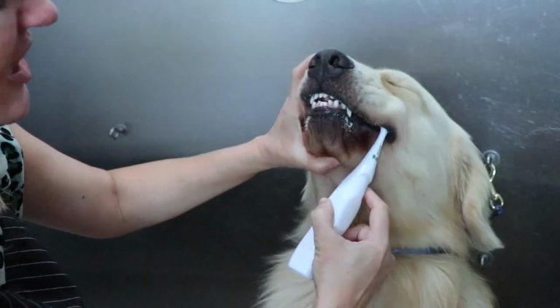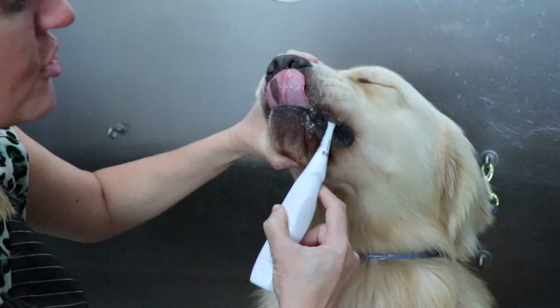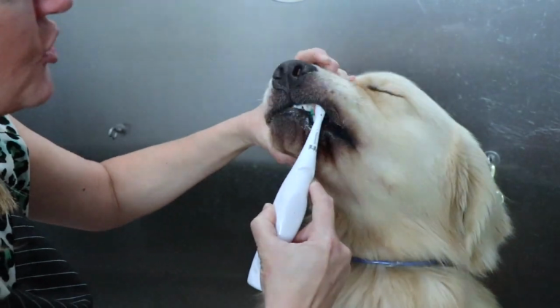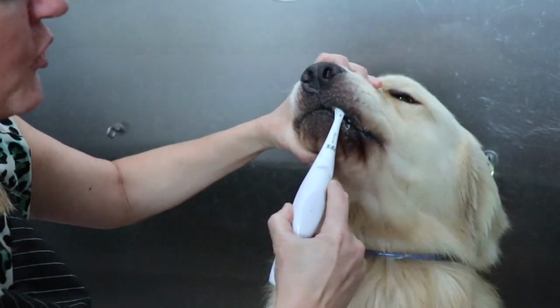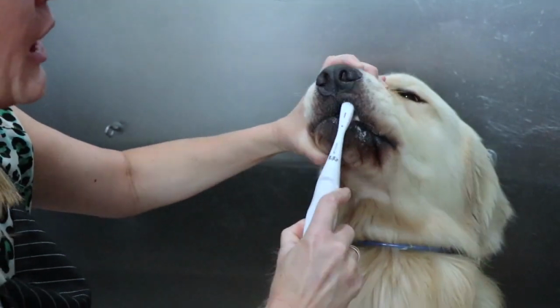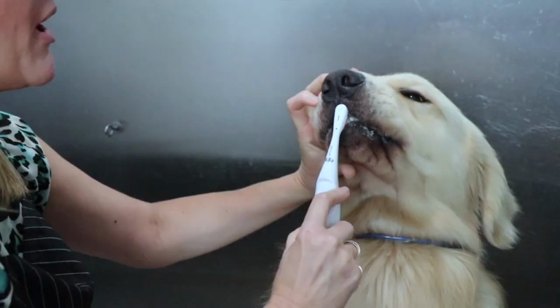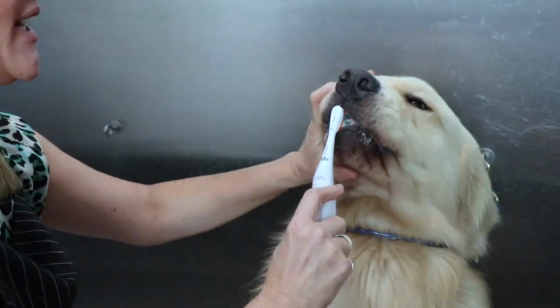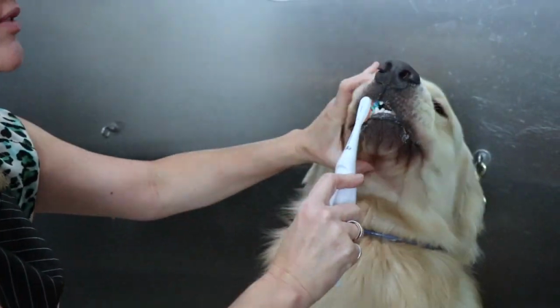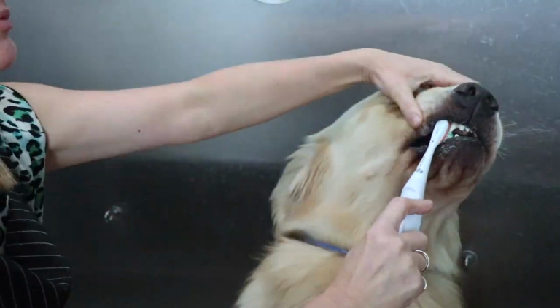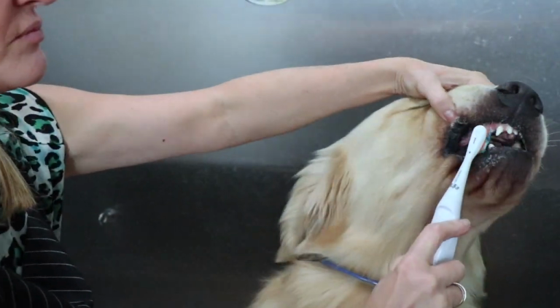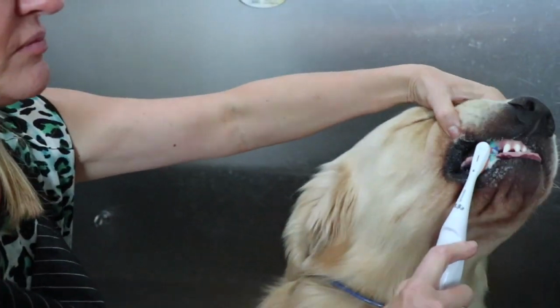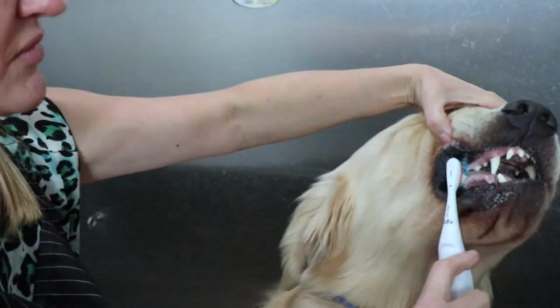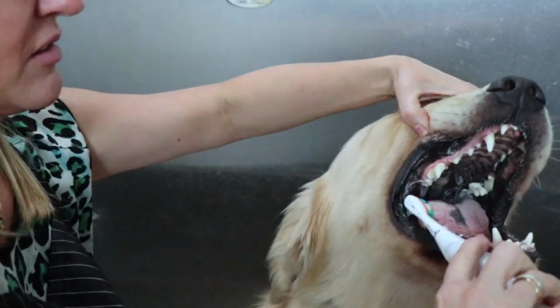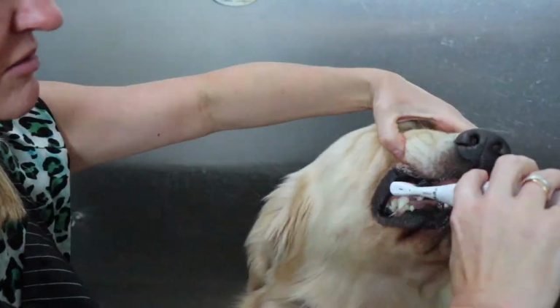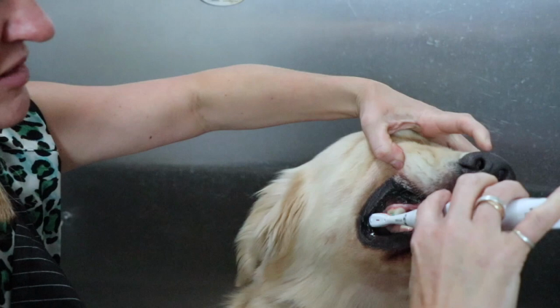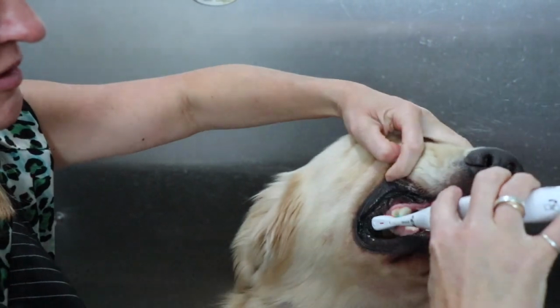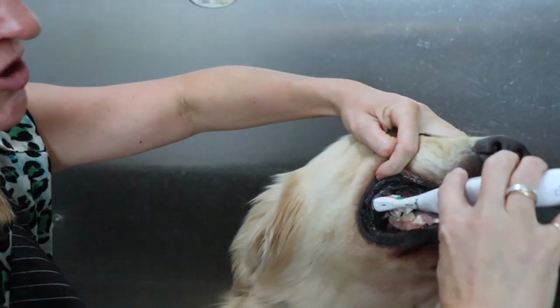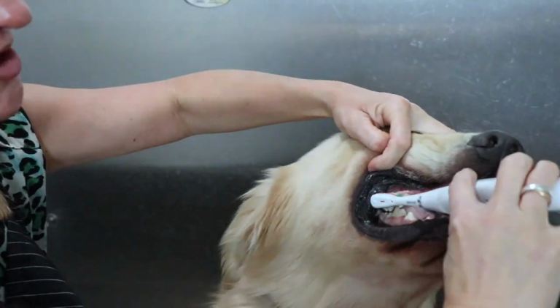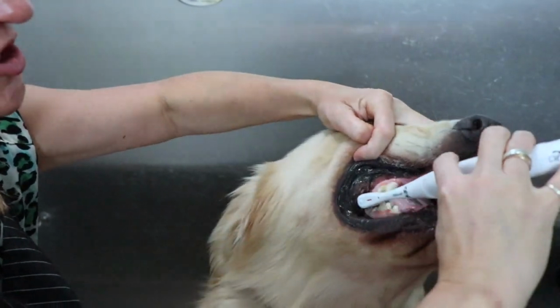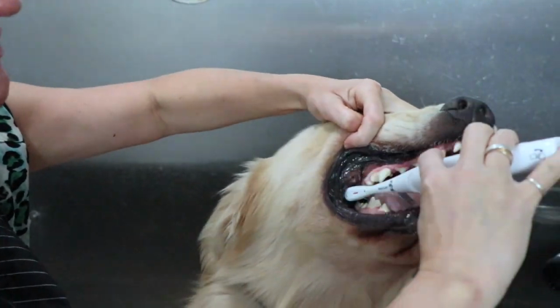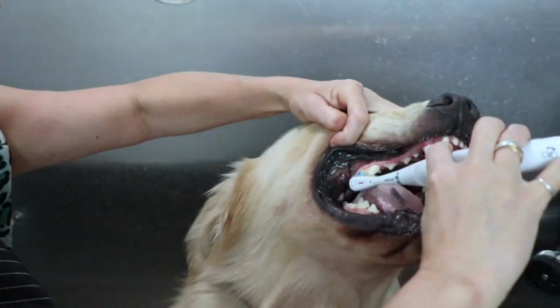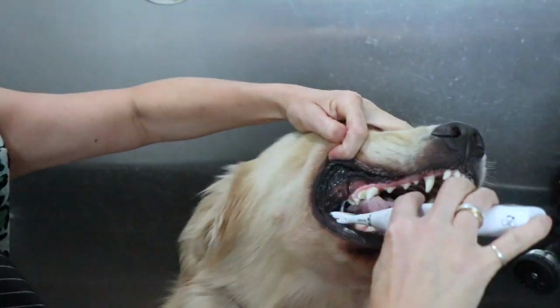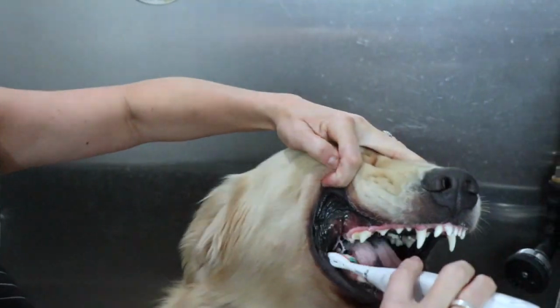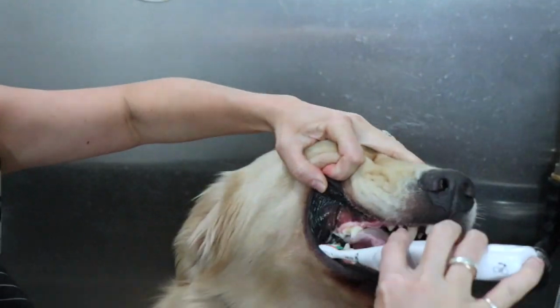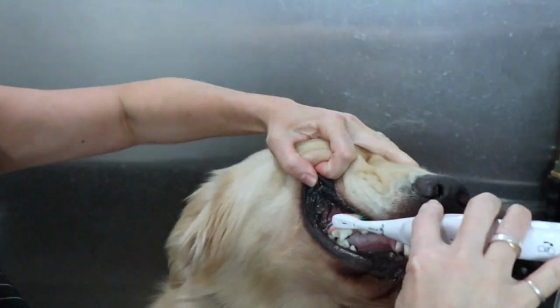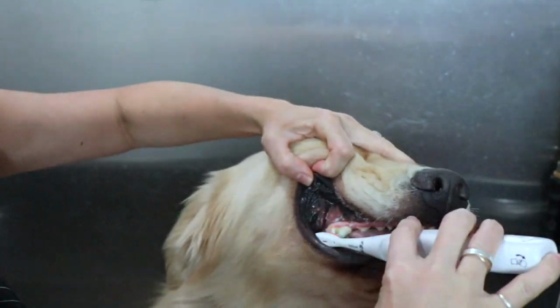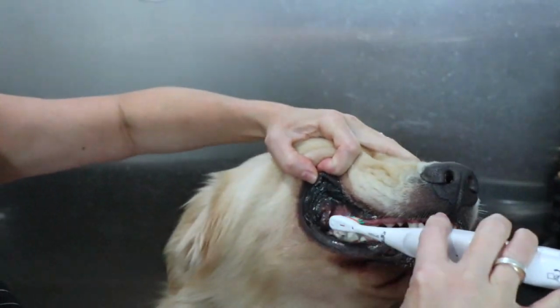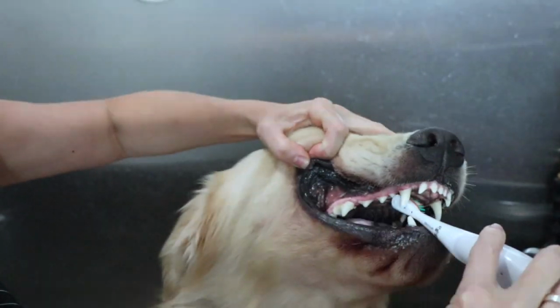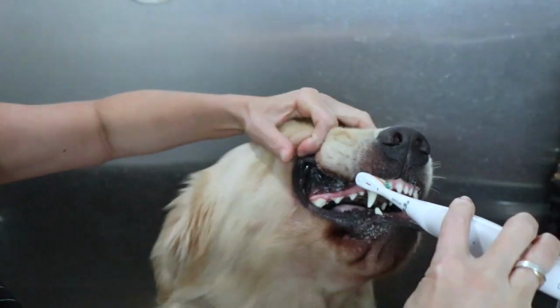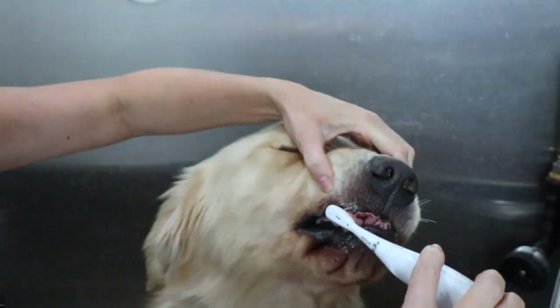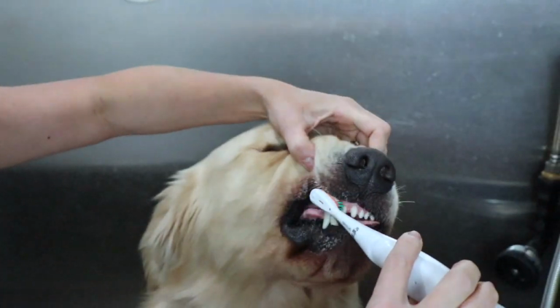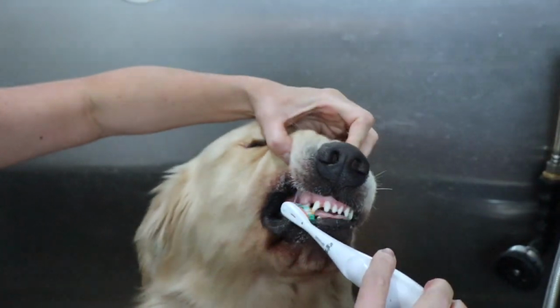I usually do this for about a minute. Make sure that tartar just never has a chance to build up, so you don't have to scale their teeth or take them to the vet for teeth scaling.